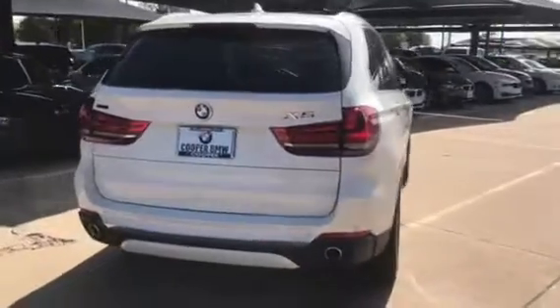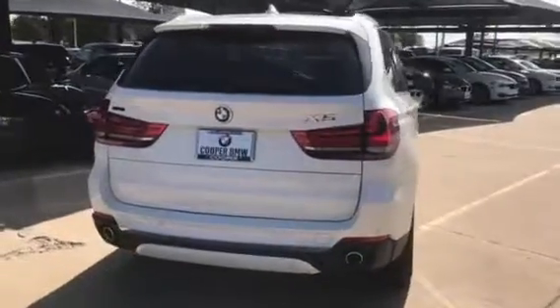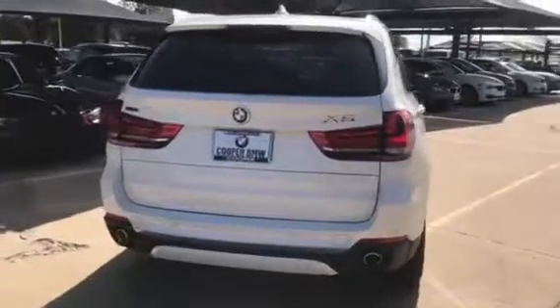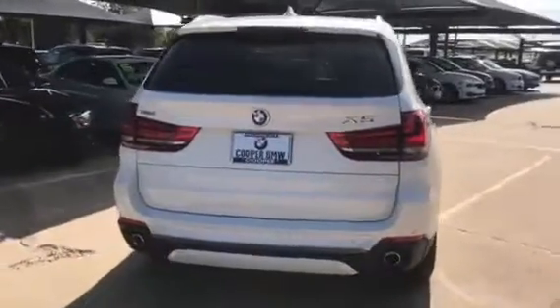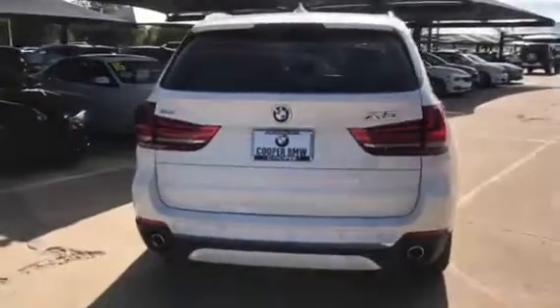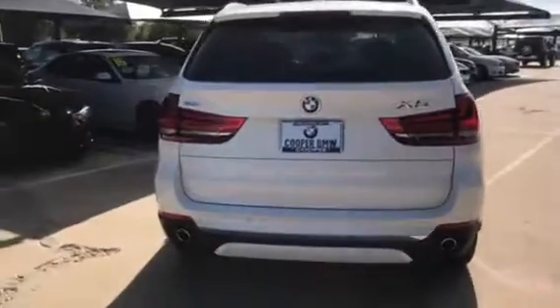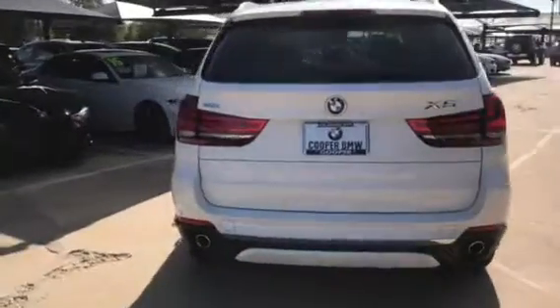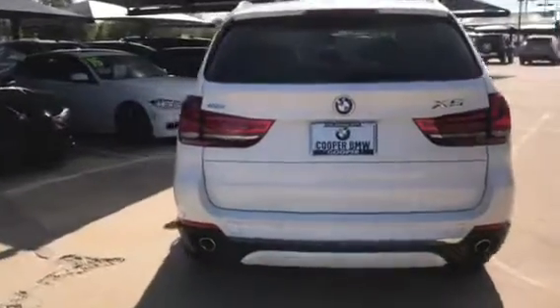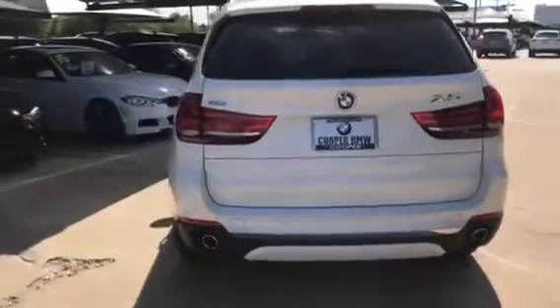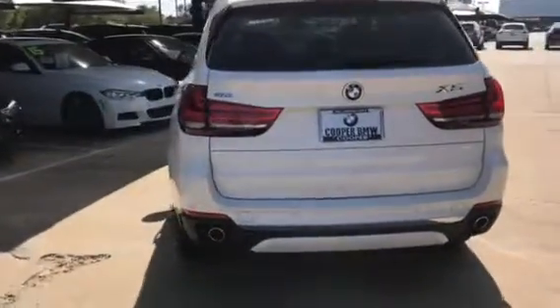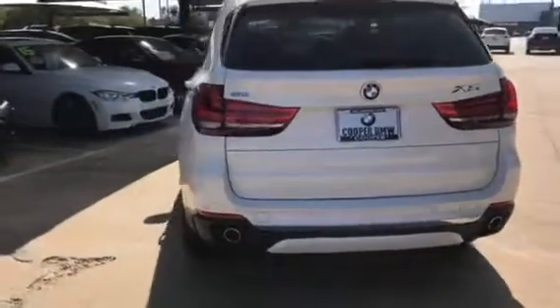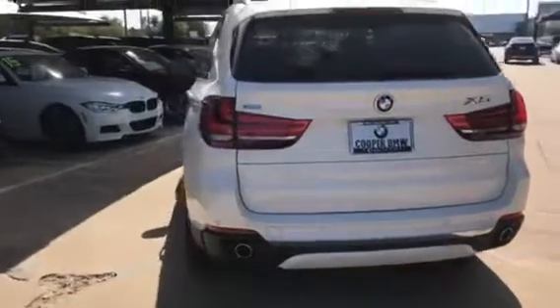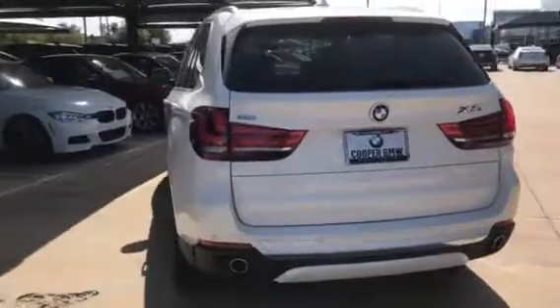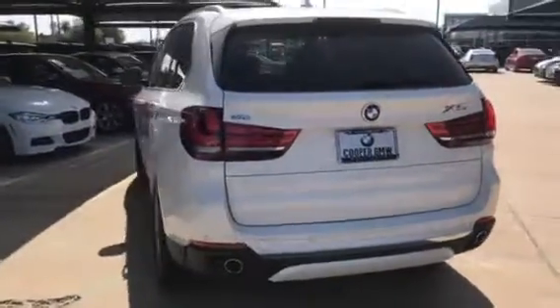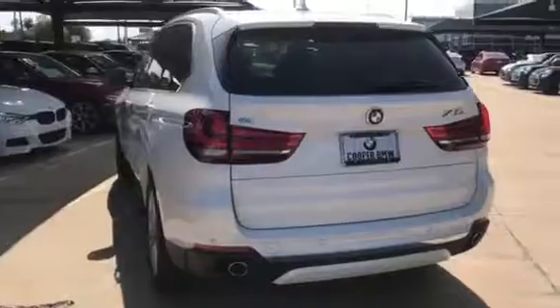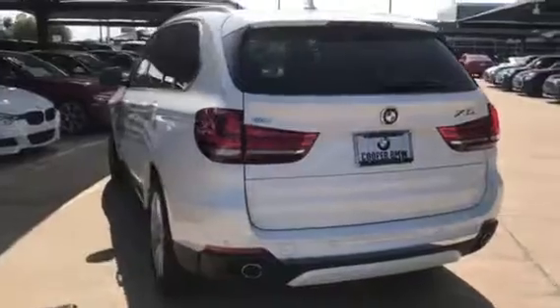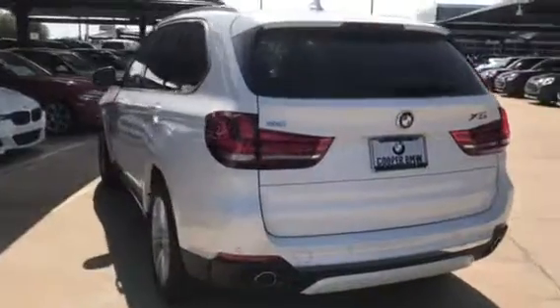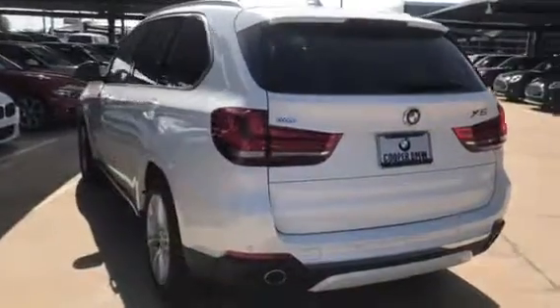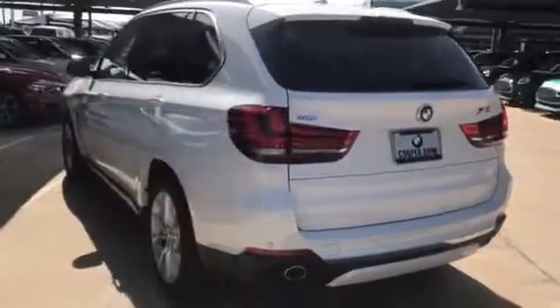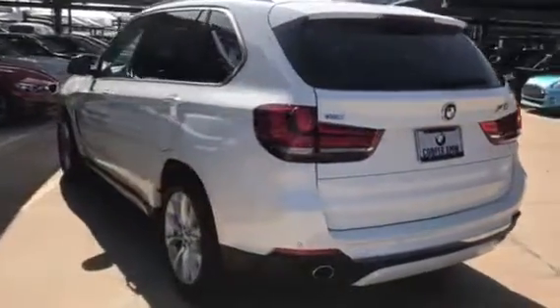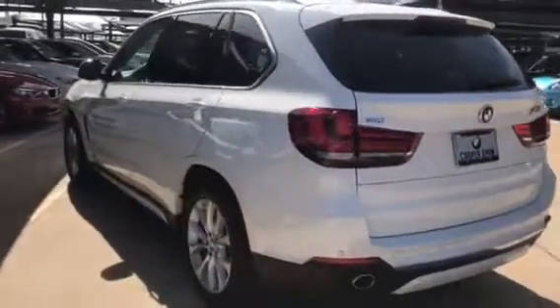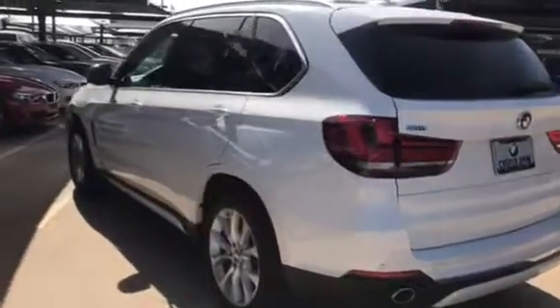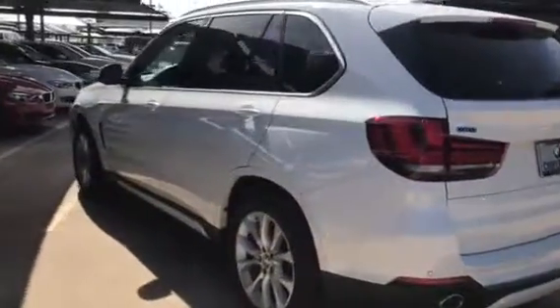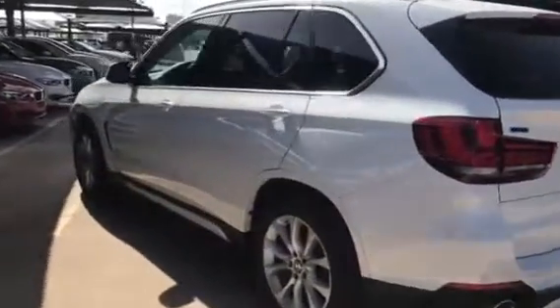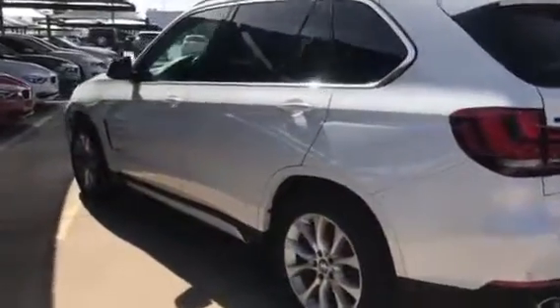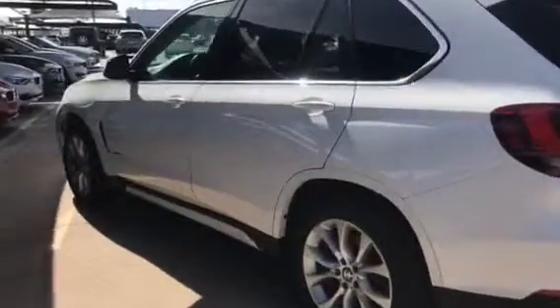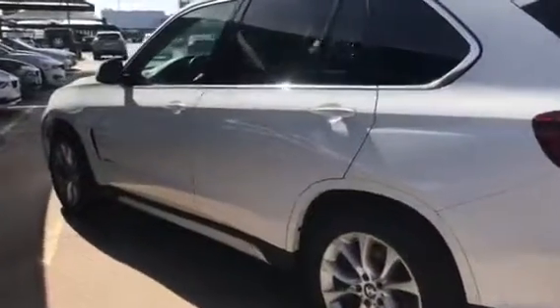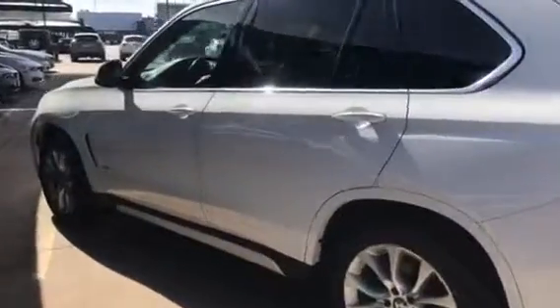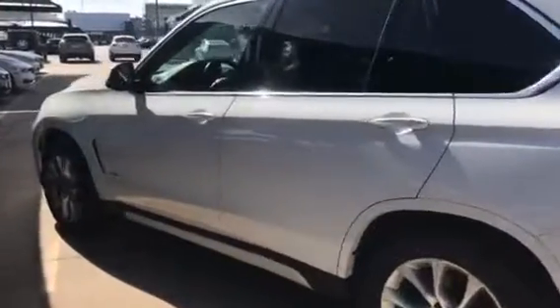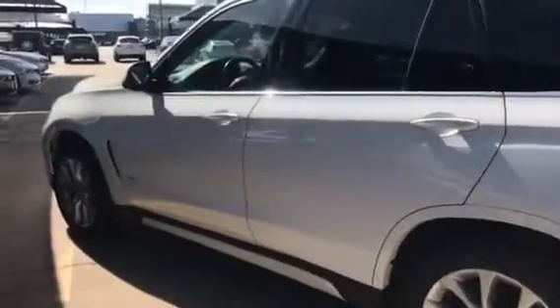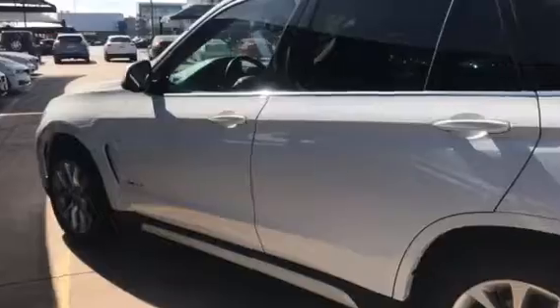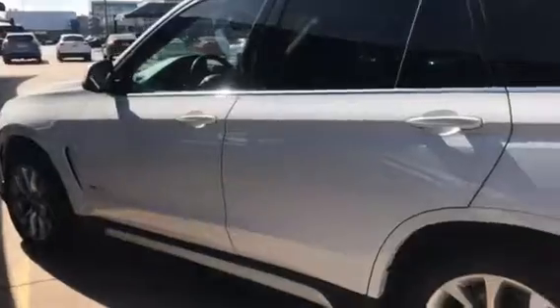This one is Alpine White with Mocha interior. I just wanted to get this sent out to you quickly so you can get a great look at the excellent condition that this X5 is in.